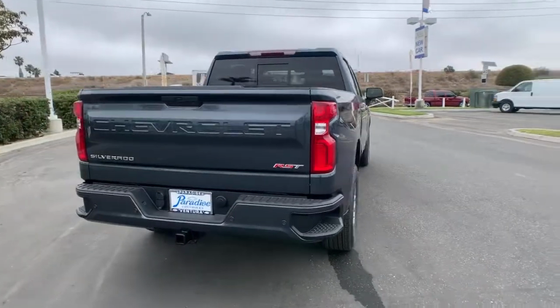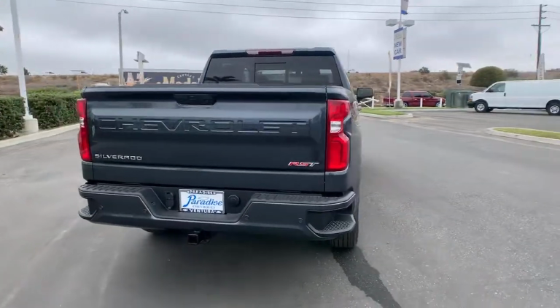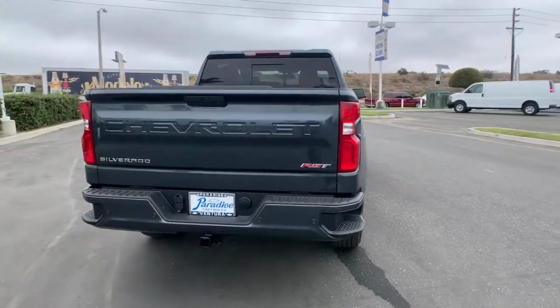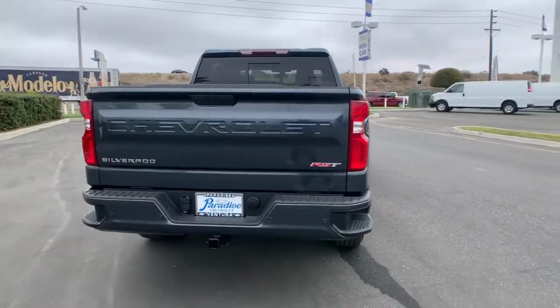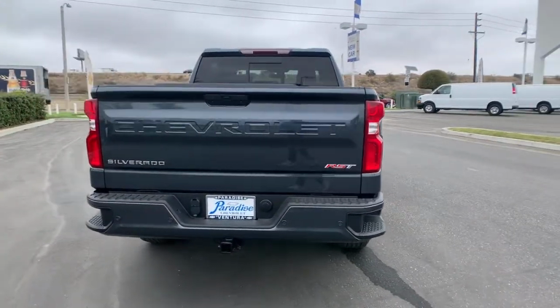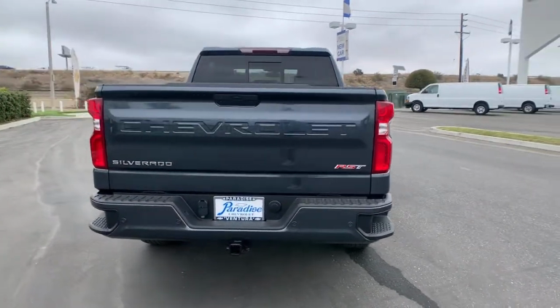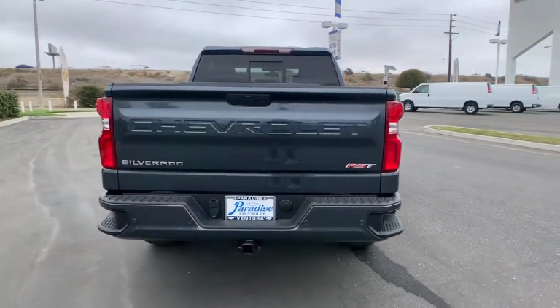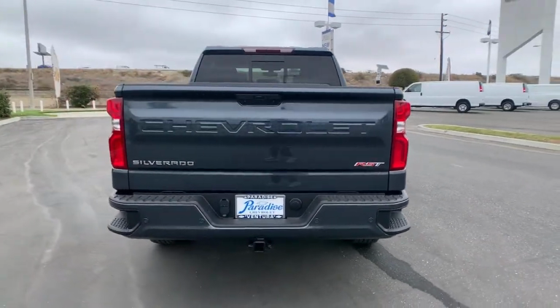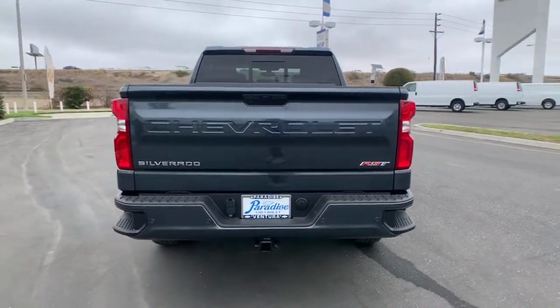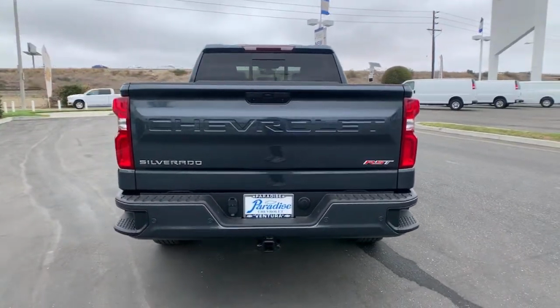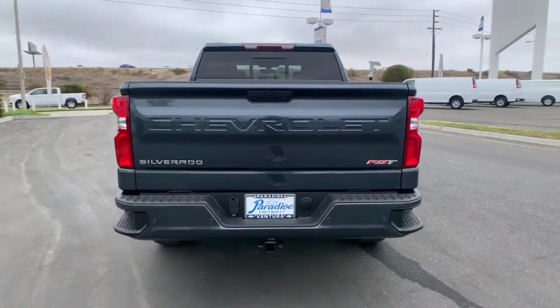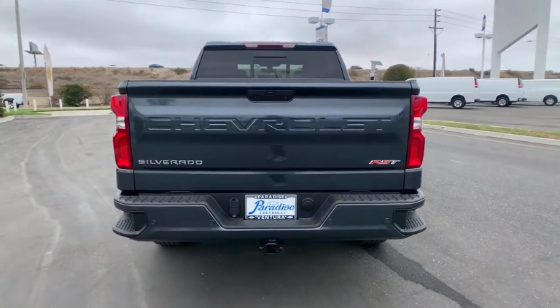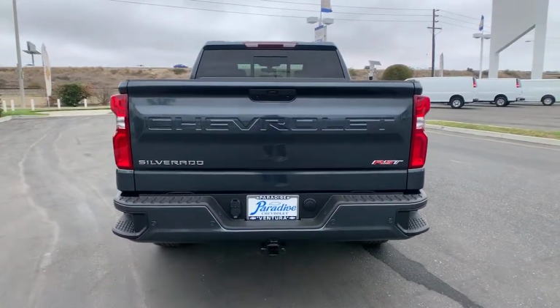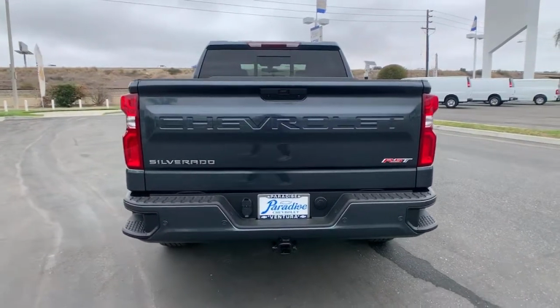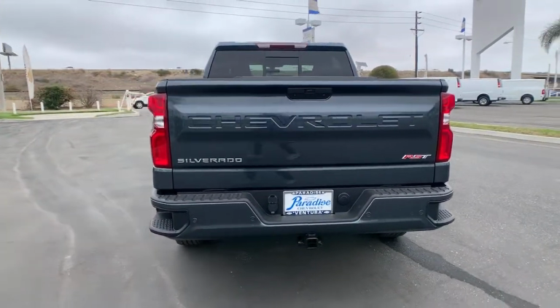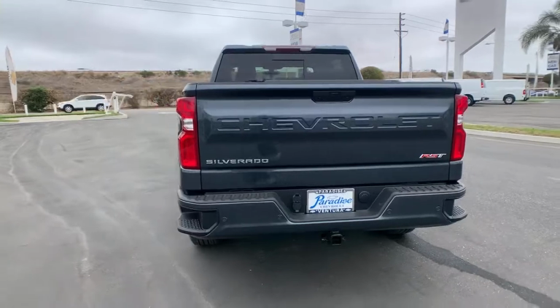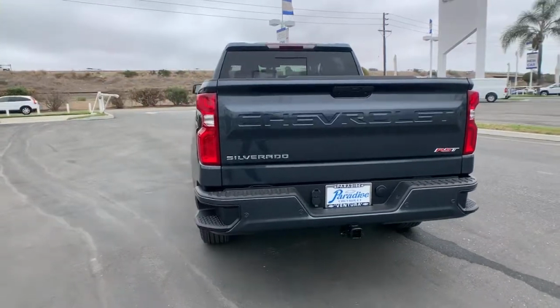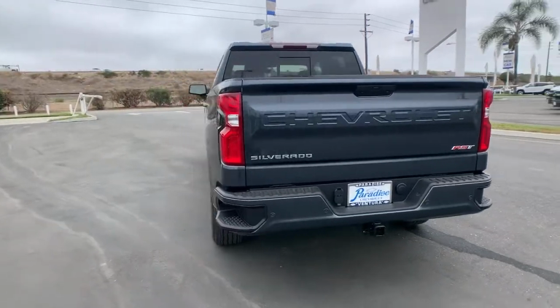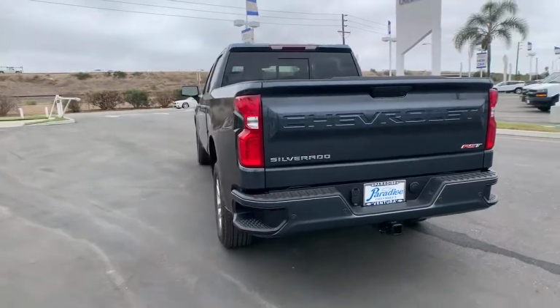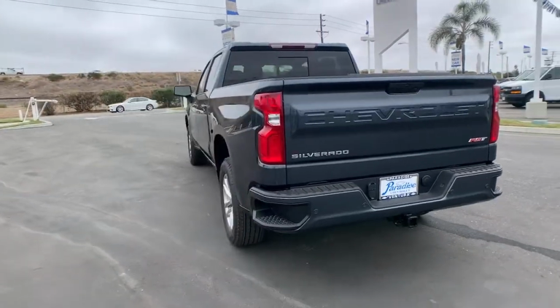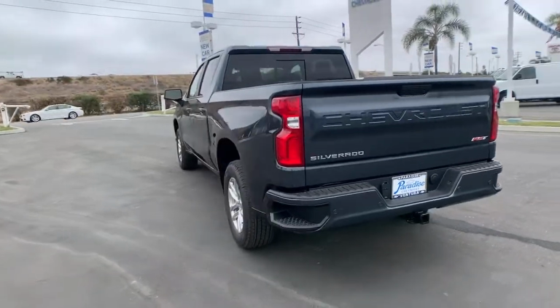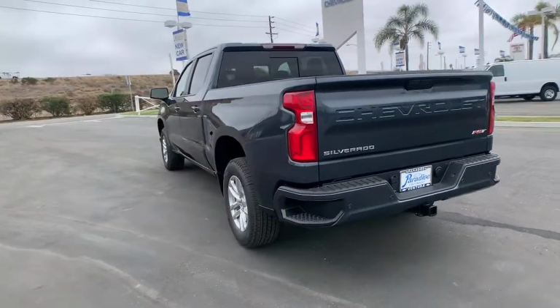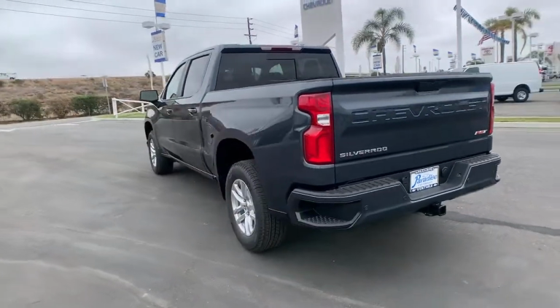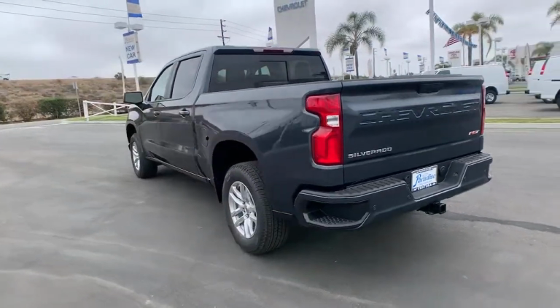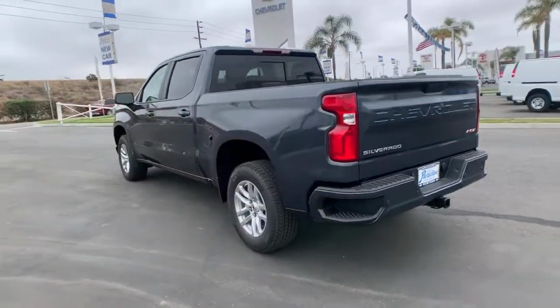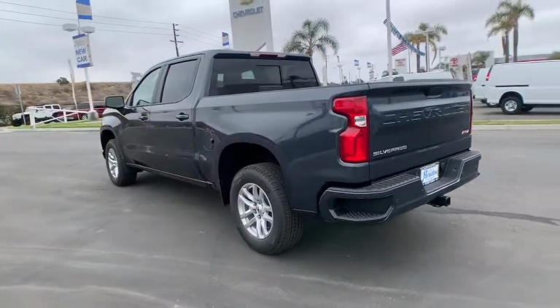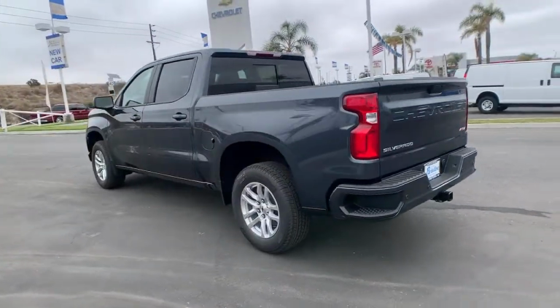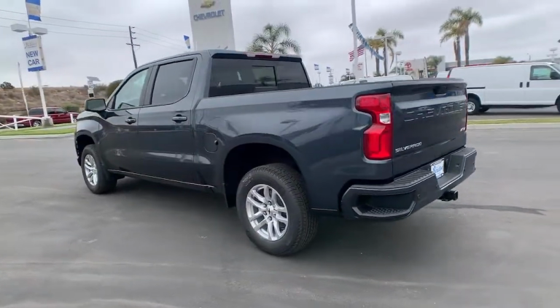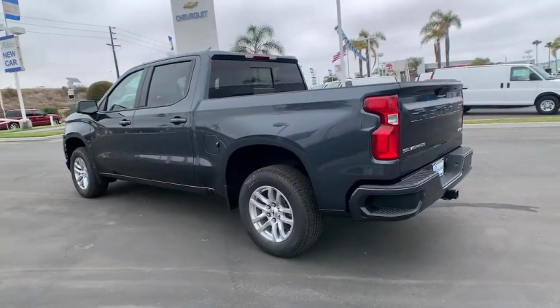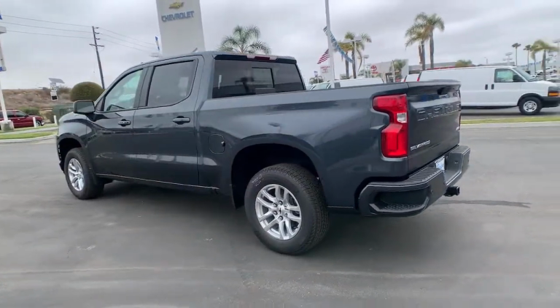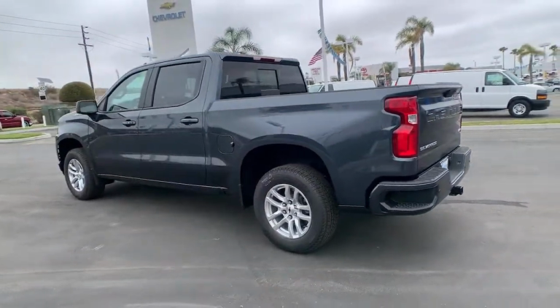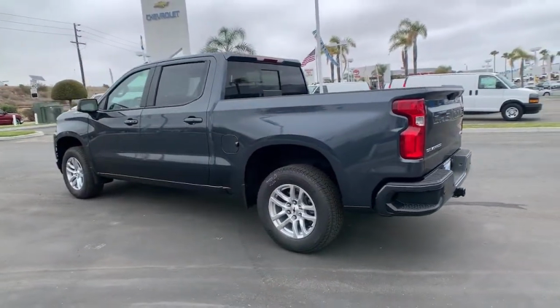These are just some of the great options this vehicle comes with: keyless entry, backup camera, keyless start, heated mirrors, fog lamps.